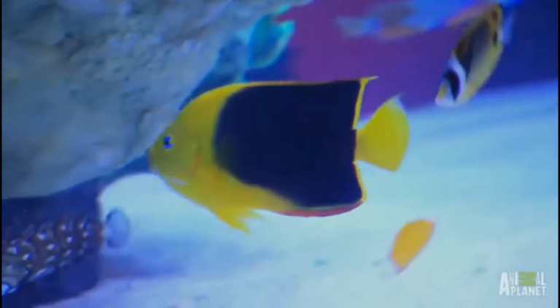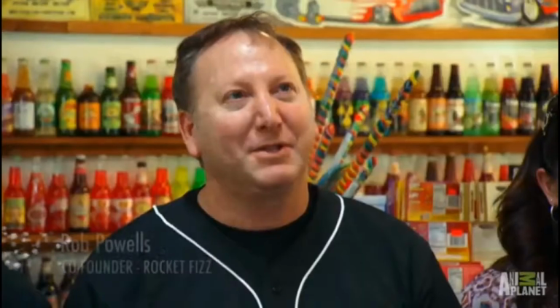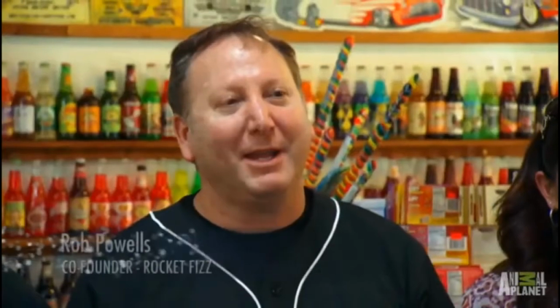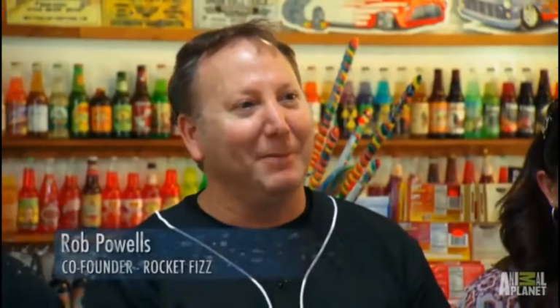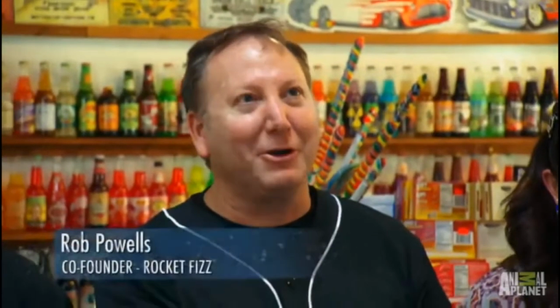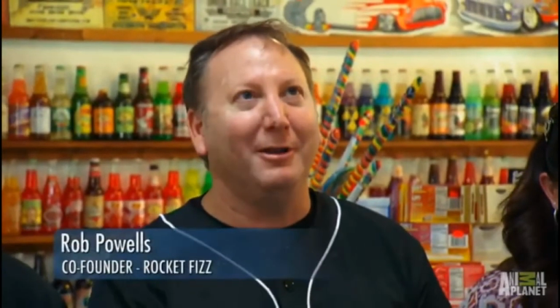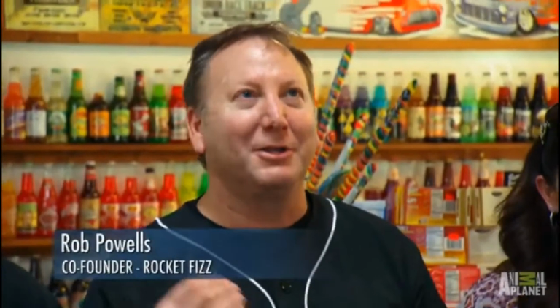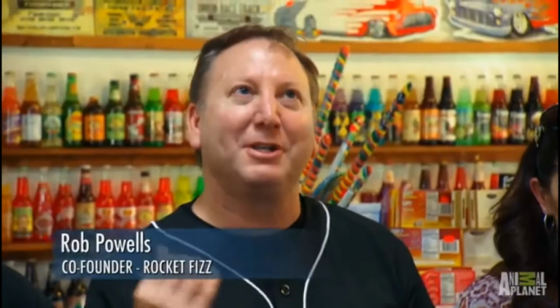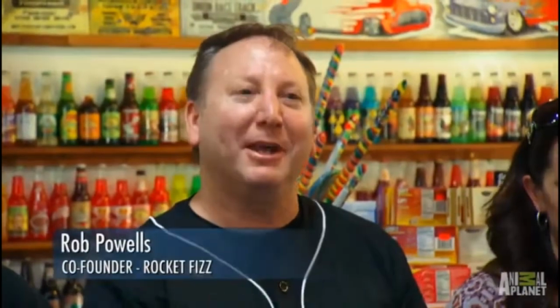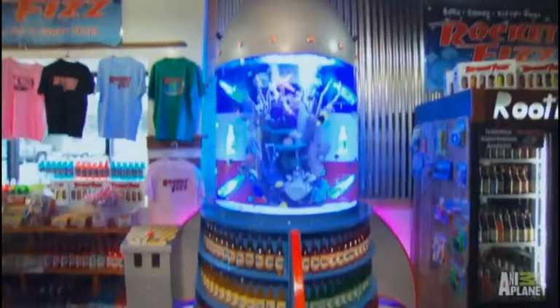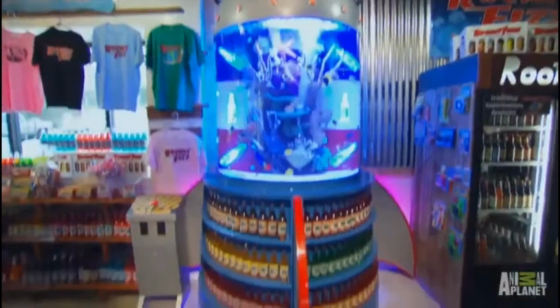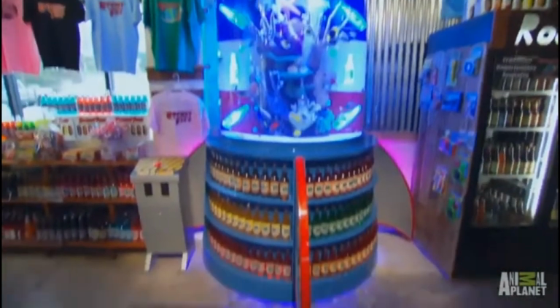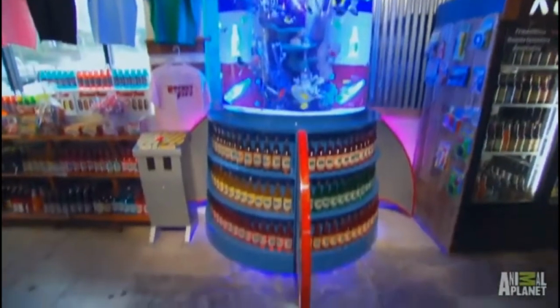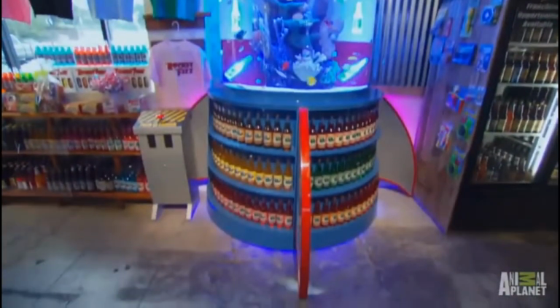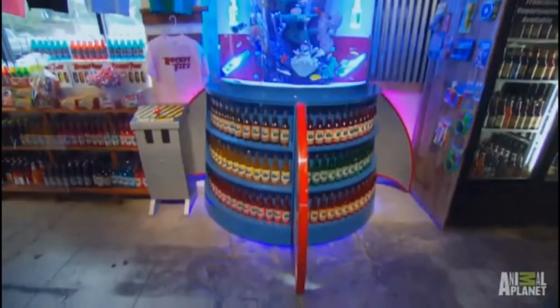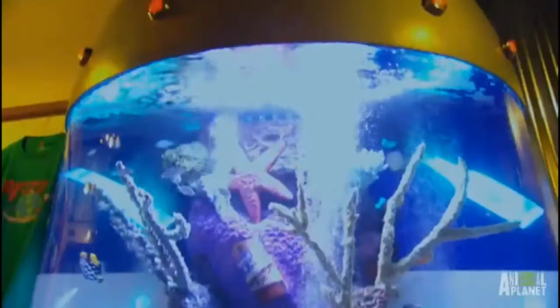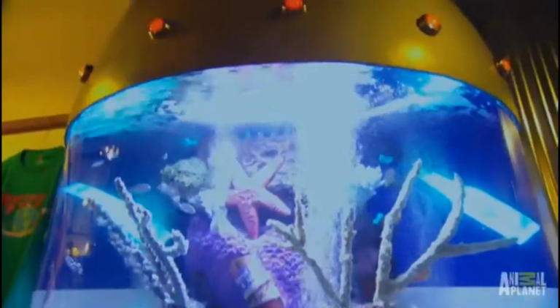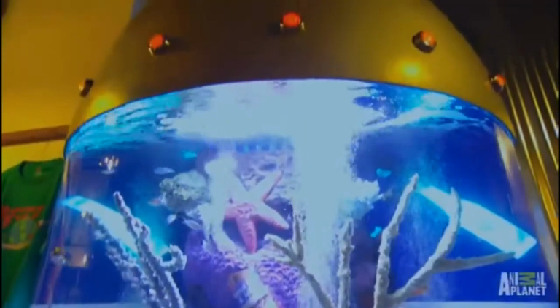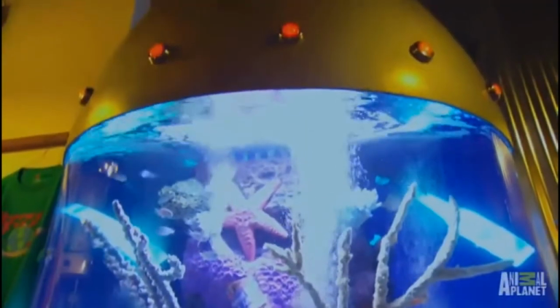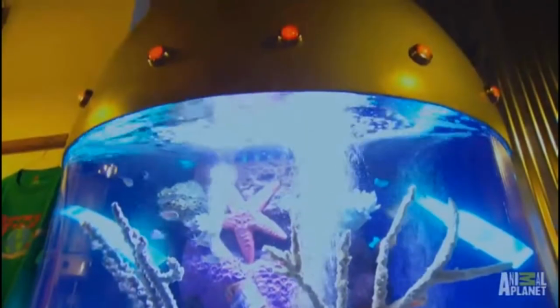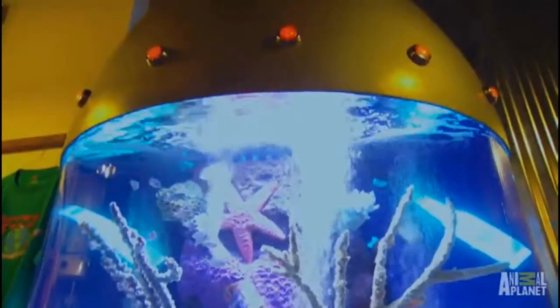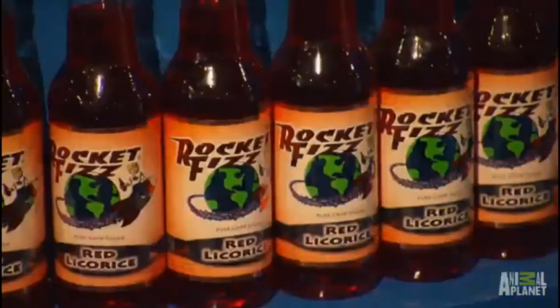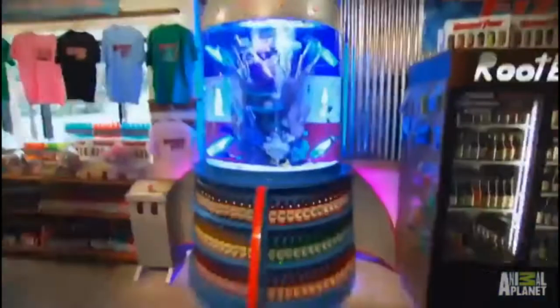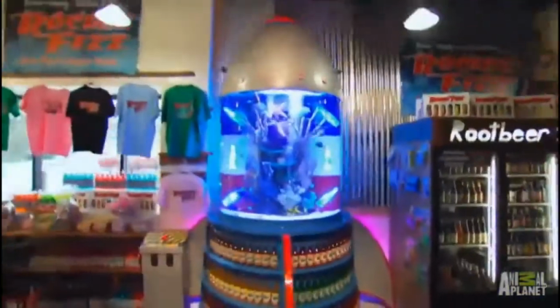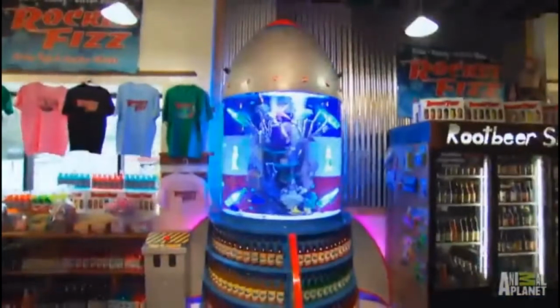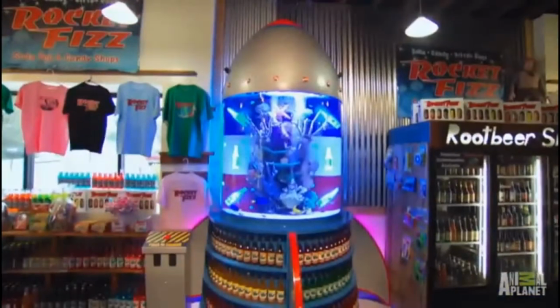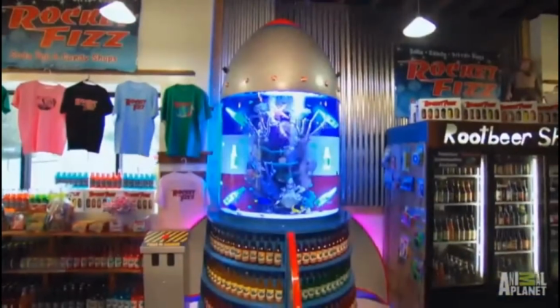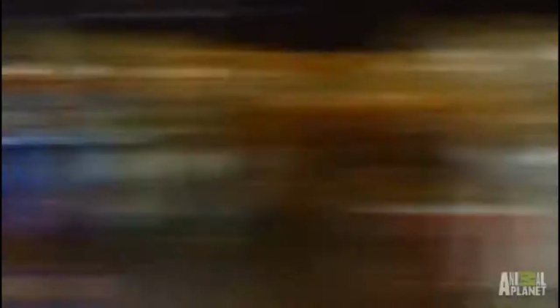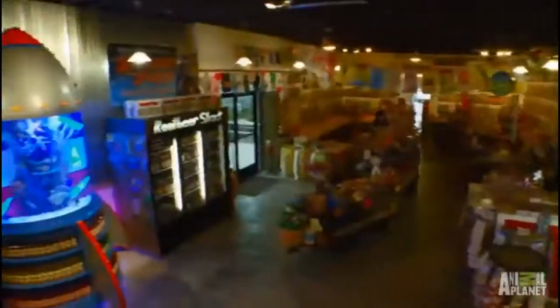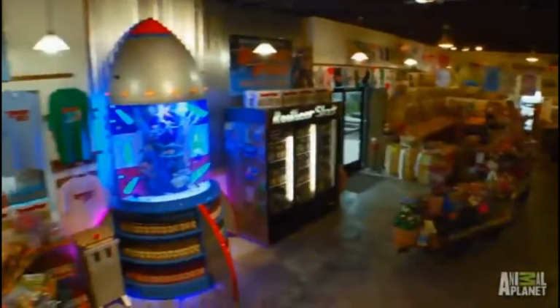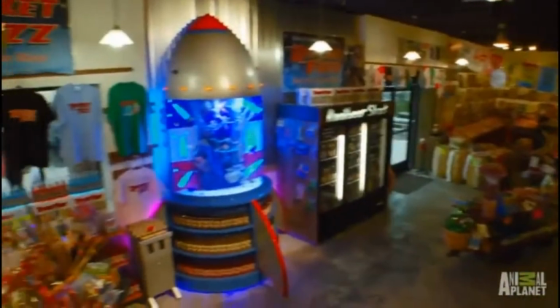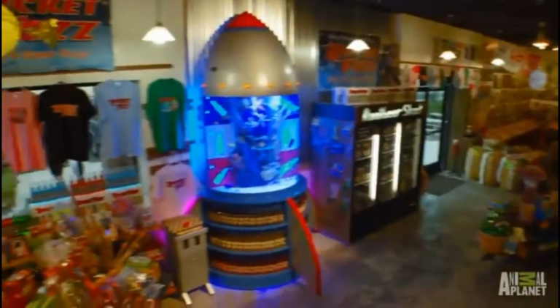This tank is Americana. It looks just like the 1950s — it's retro. It's exactly what our stores are all about. We've recreated our logo into a real rocket ship.